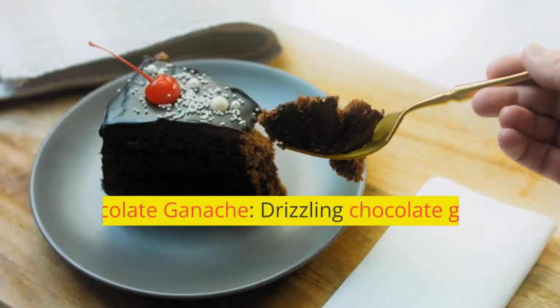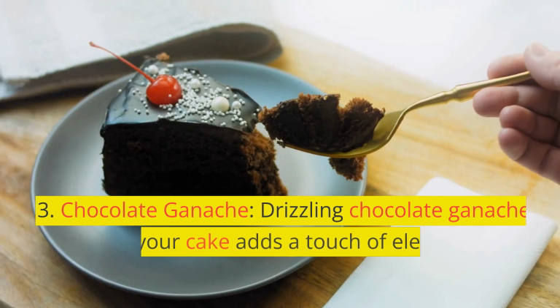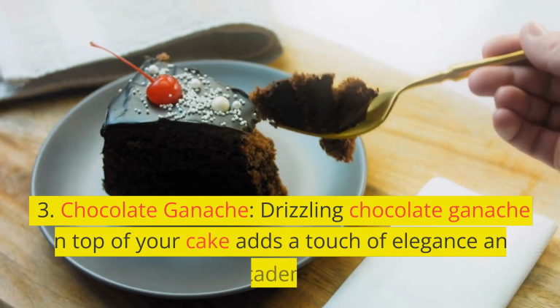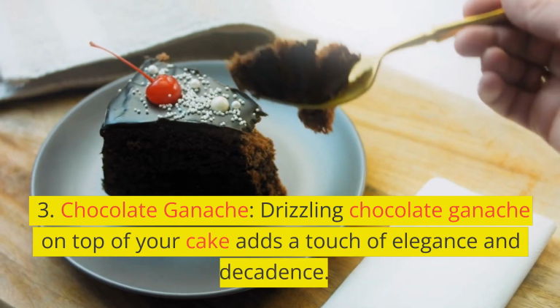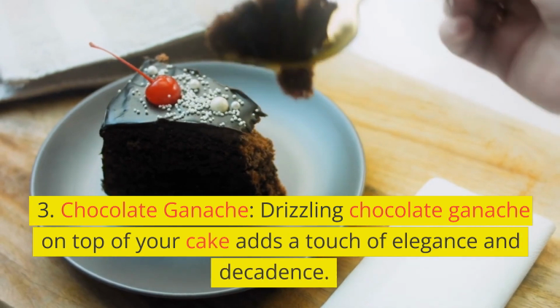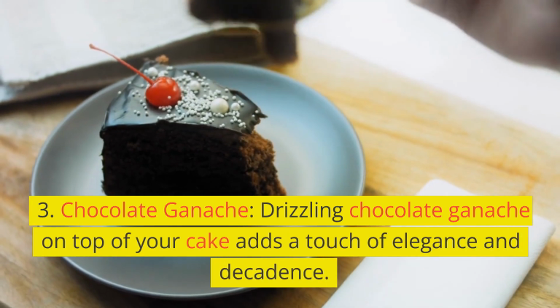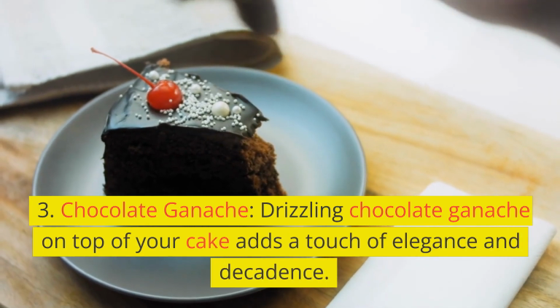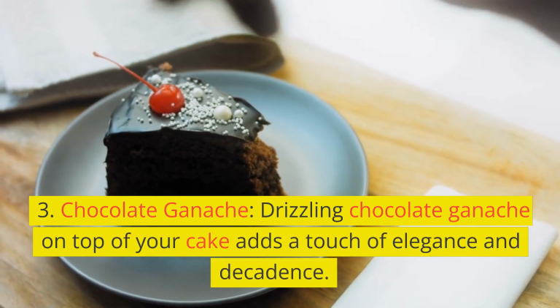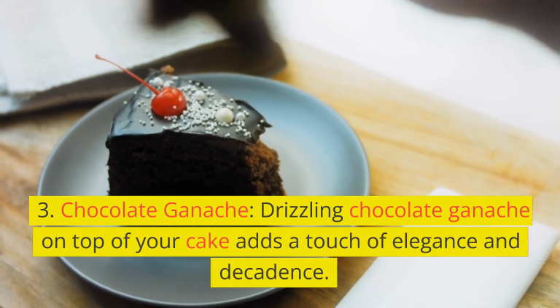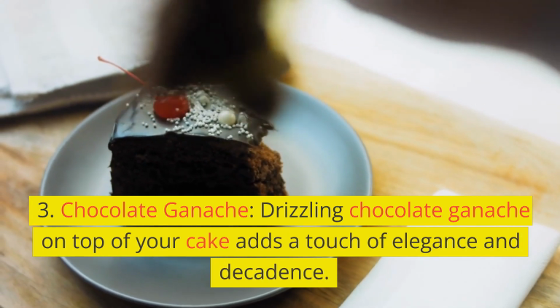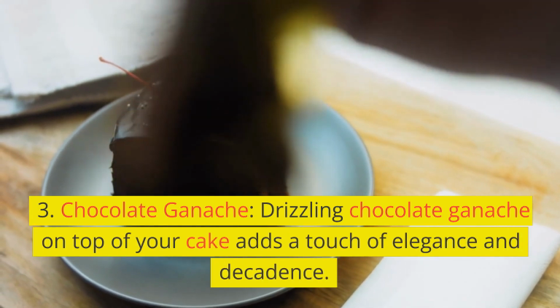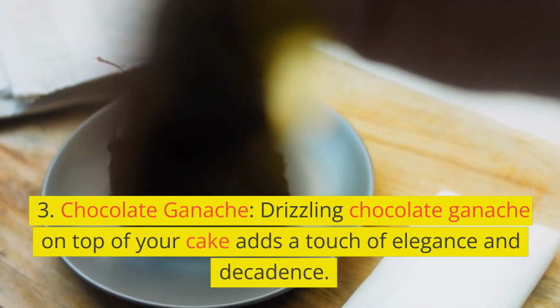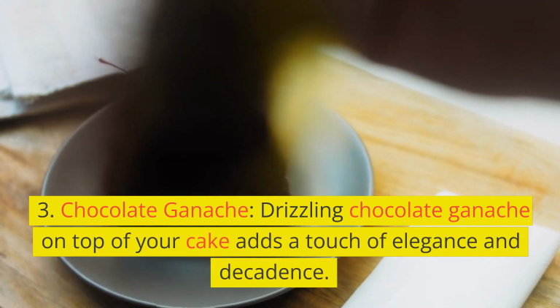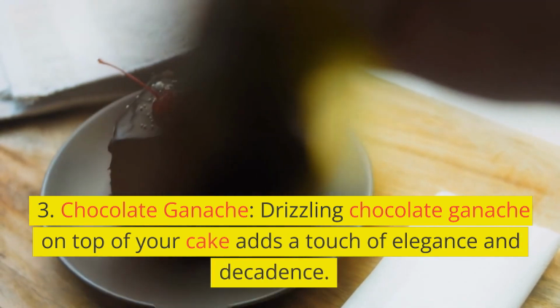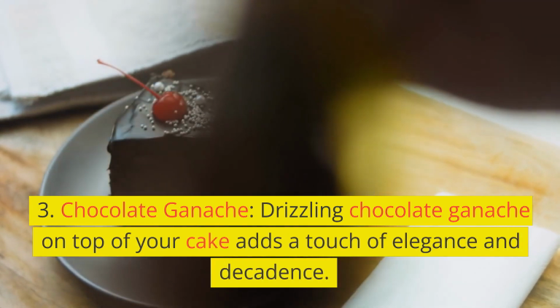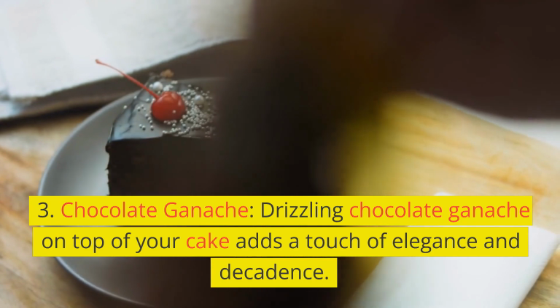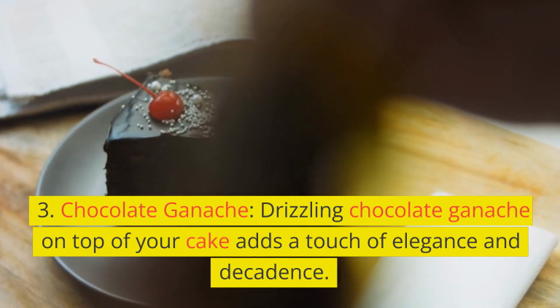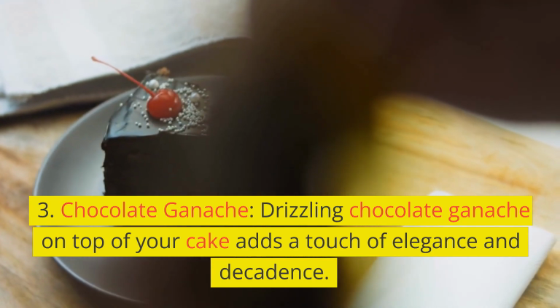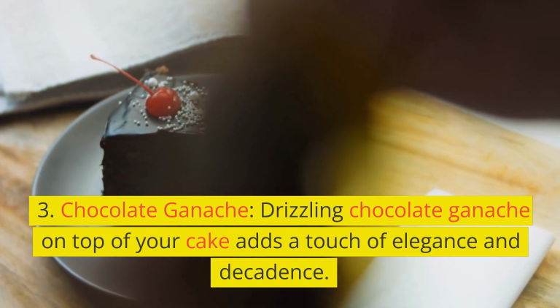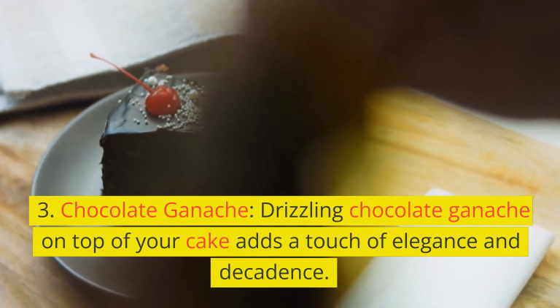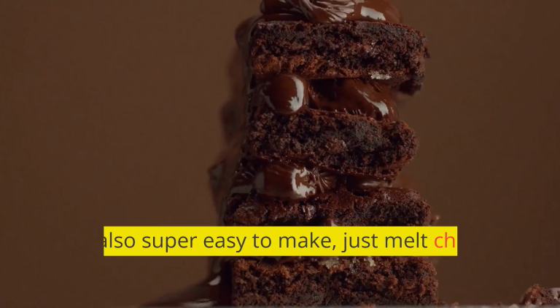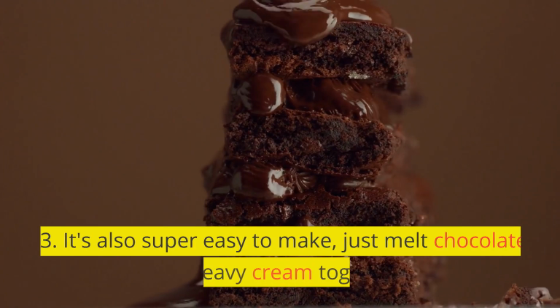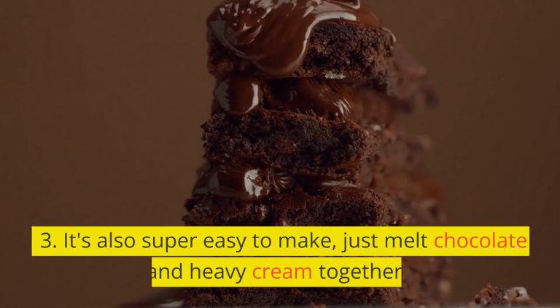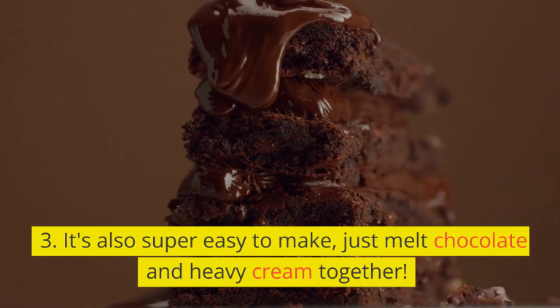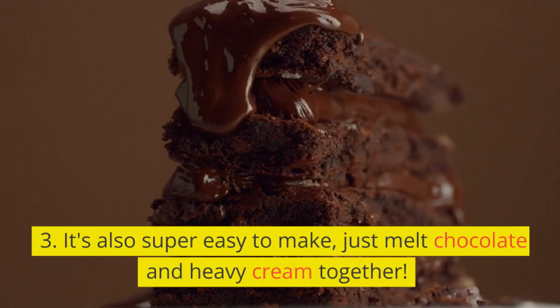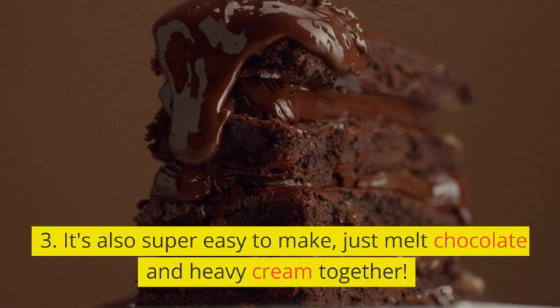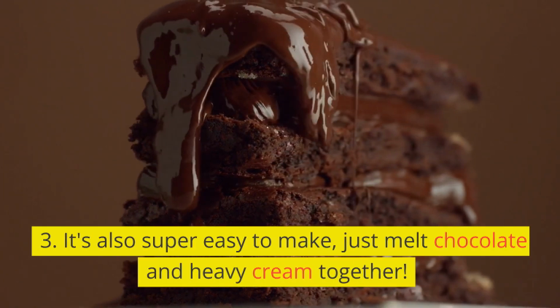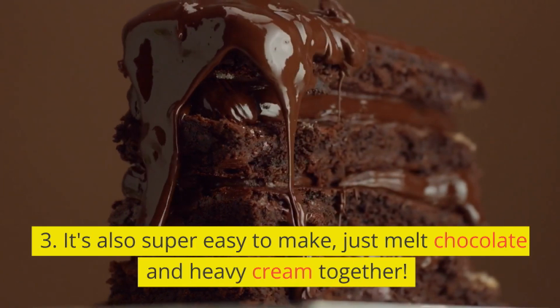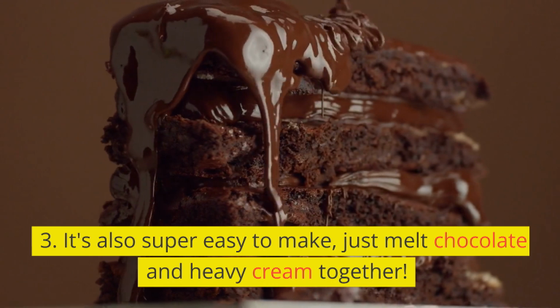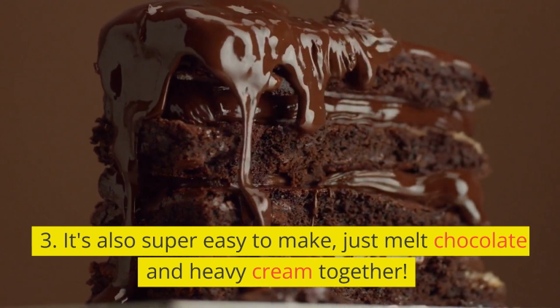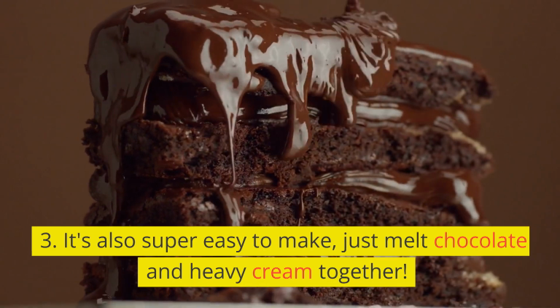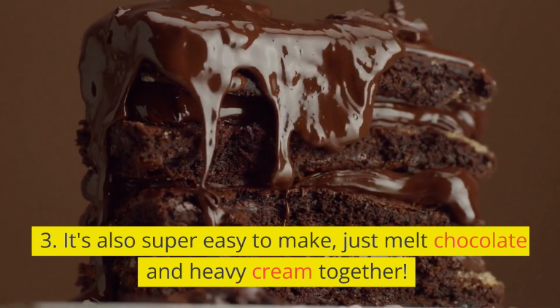3. Chocolate Ganache. Drizzling chocolate ganache on top of your cake adds a touch of elegance and decadence. It's also super easy to make — just melt chocolate and heavy cream together.